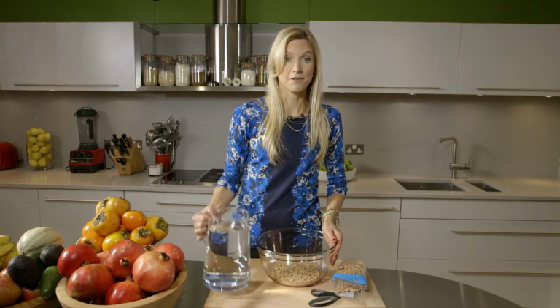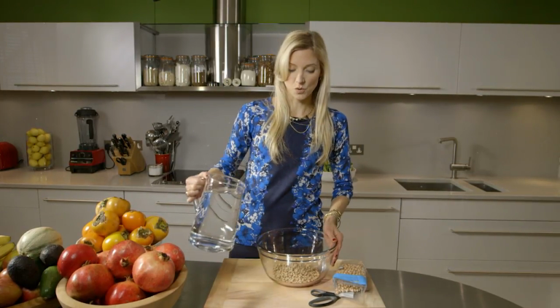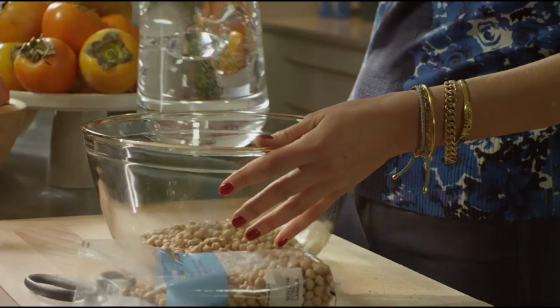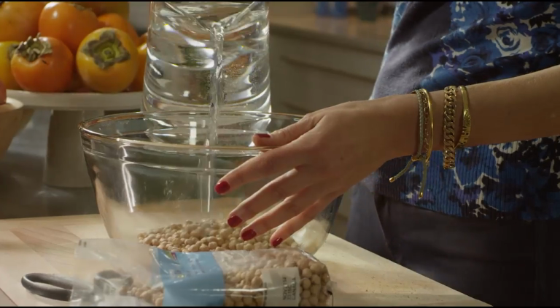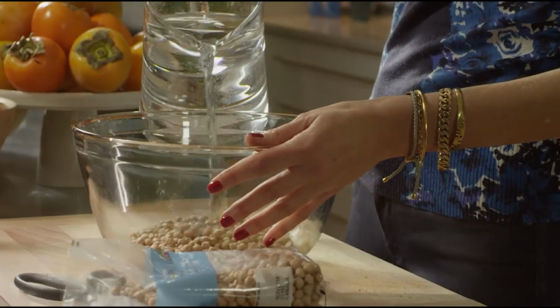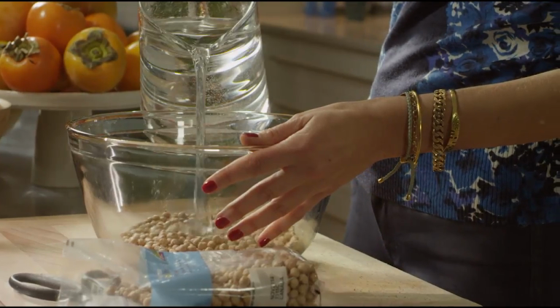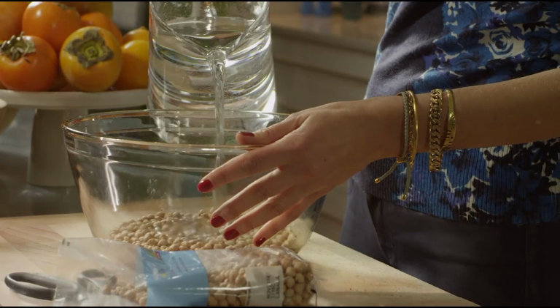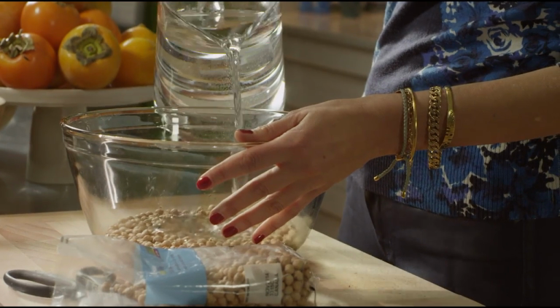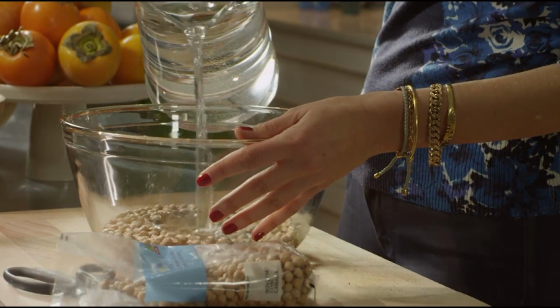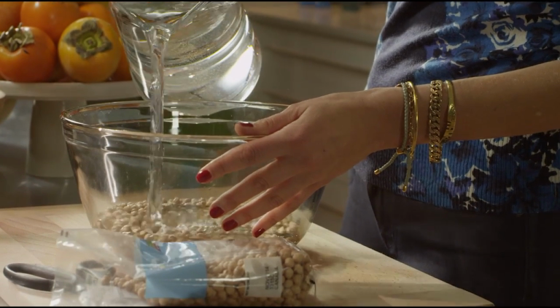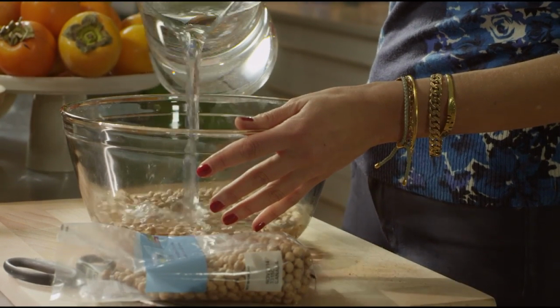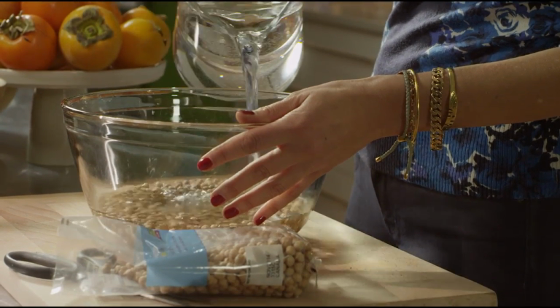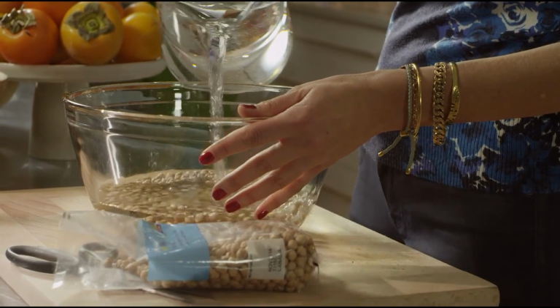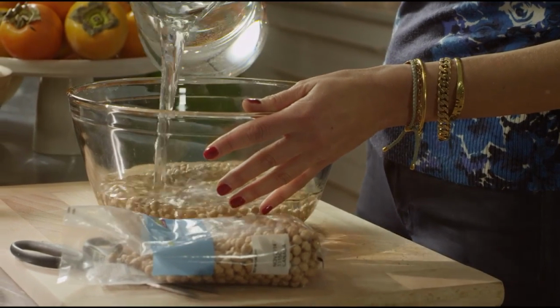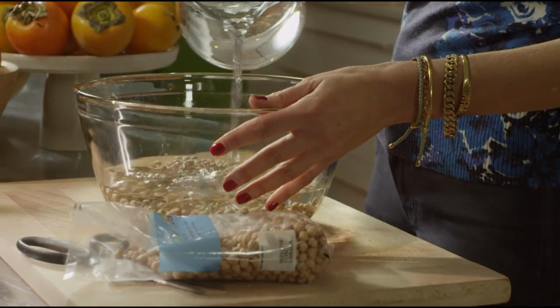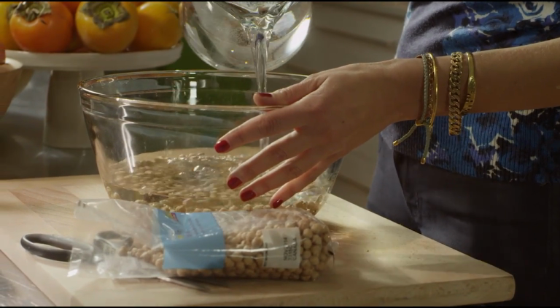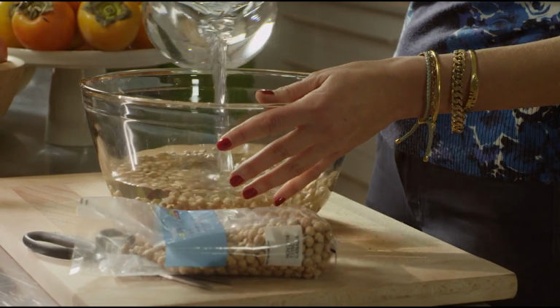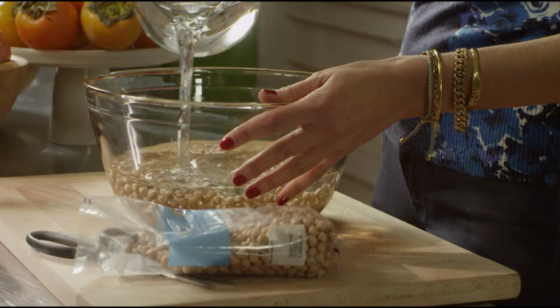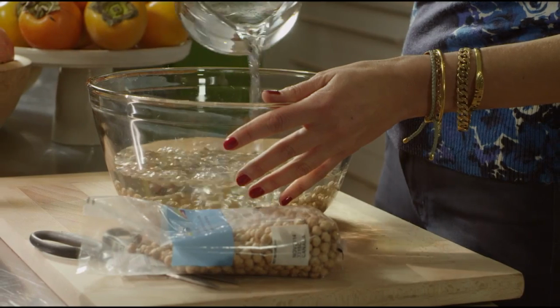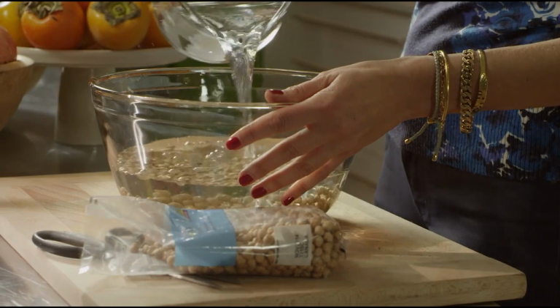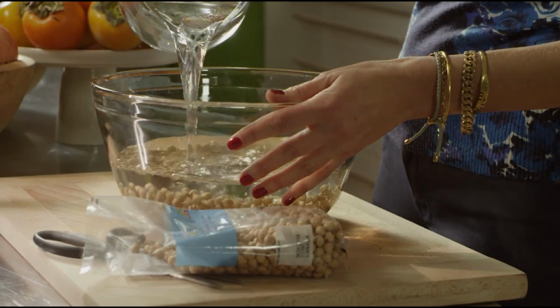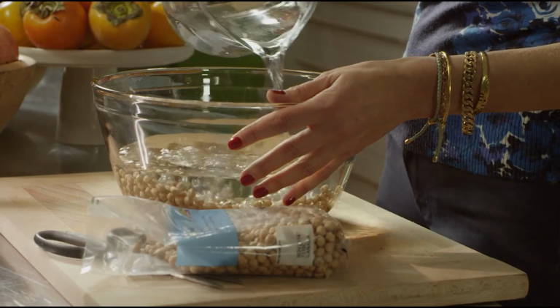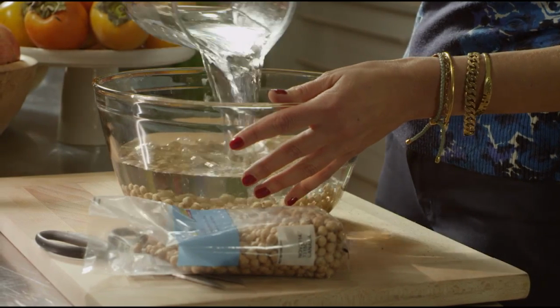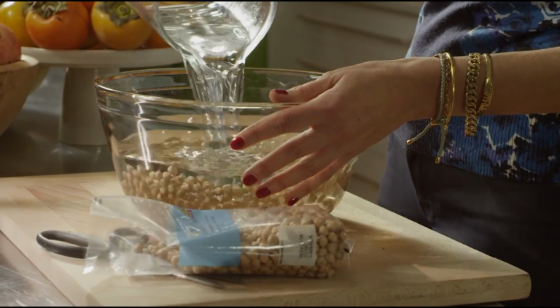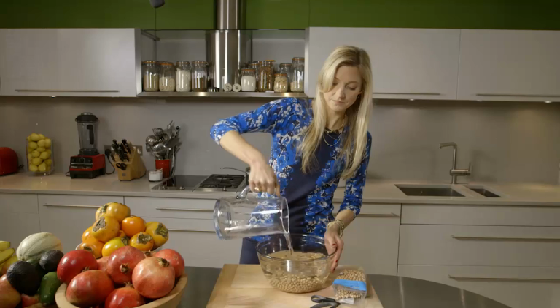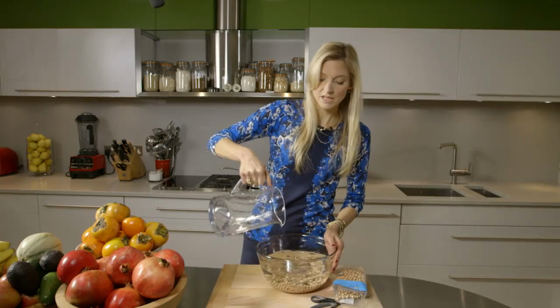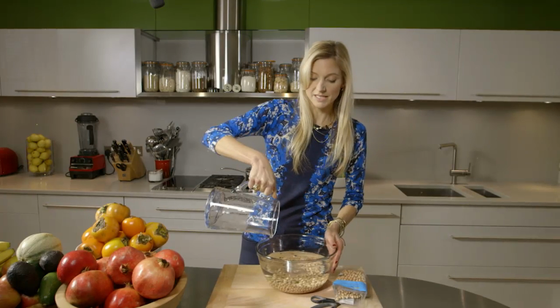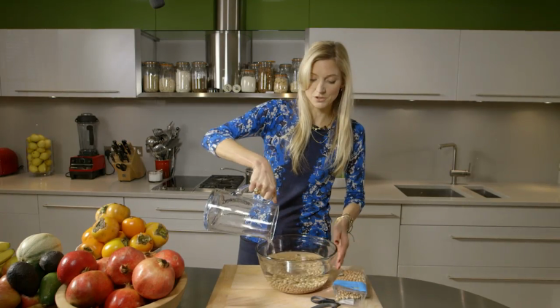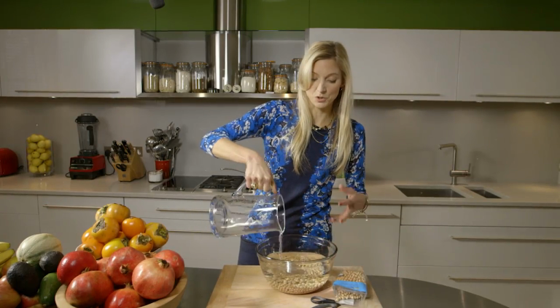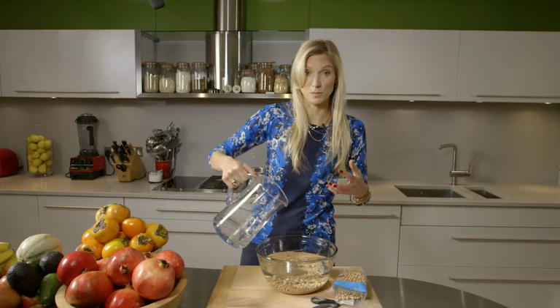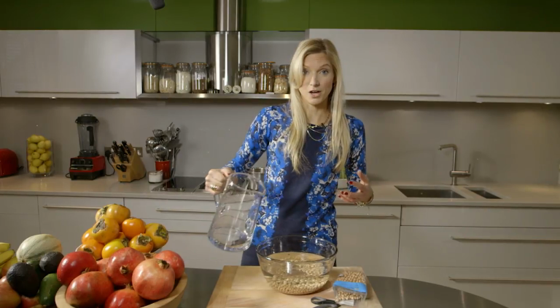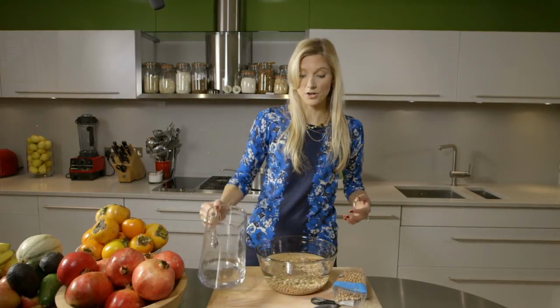Take fresh water and cover them amply — cover them by about three to four inches — because the beans are going to absorb a lot of water.